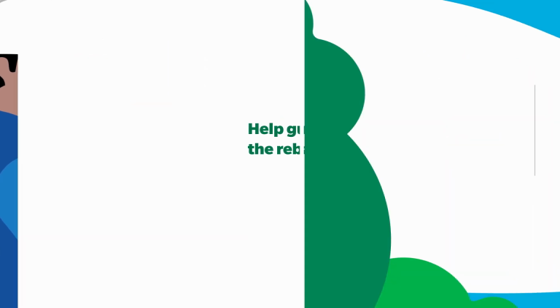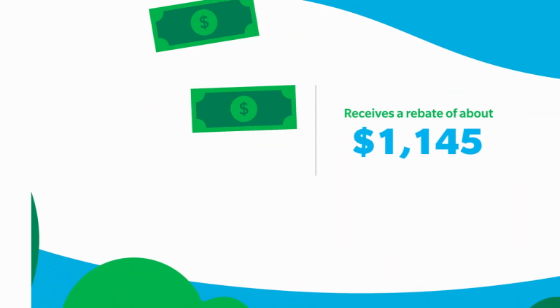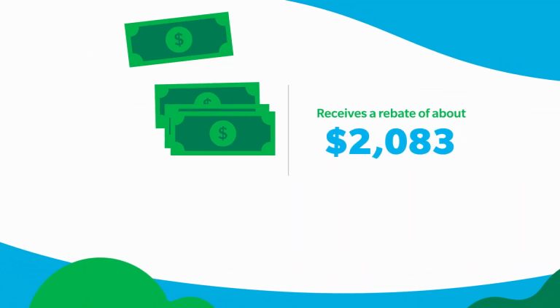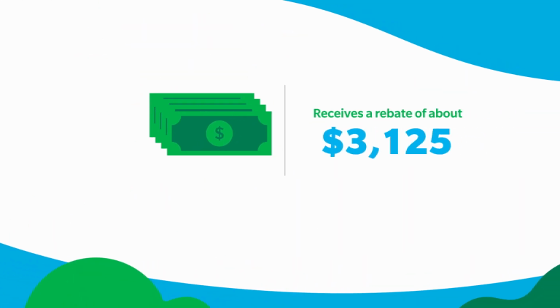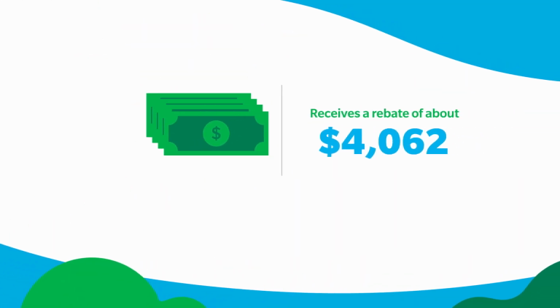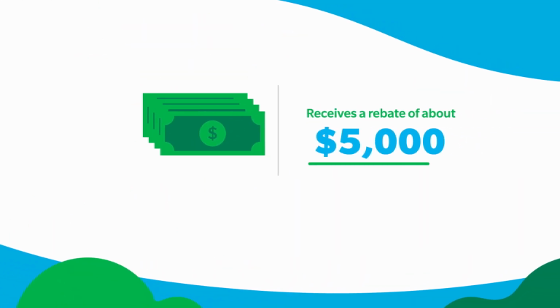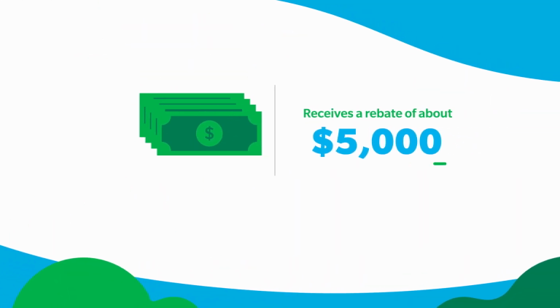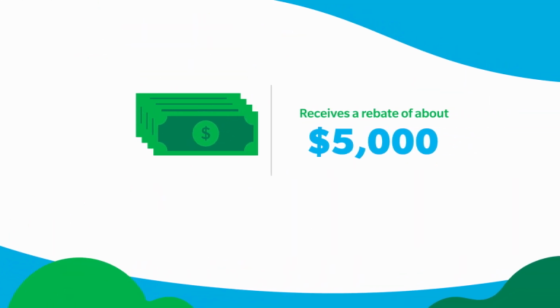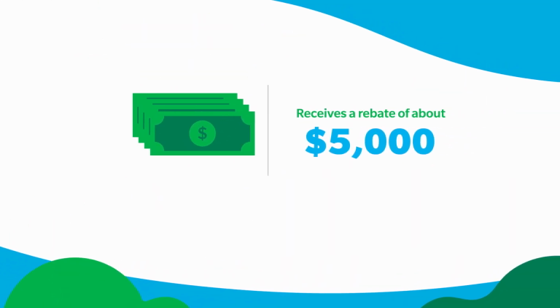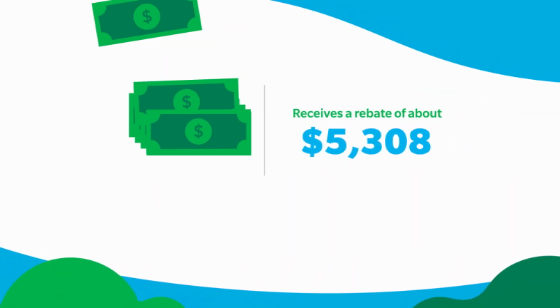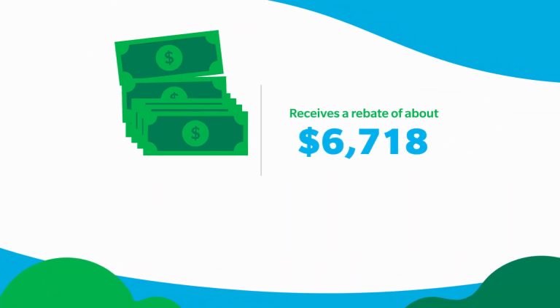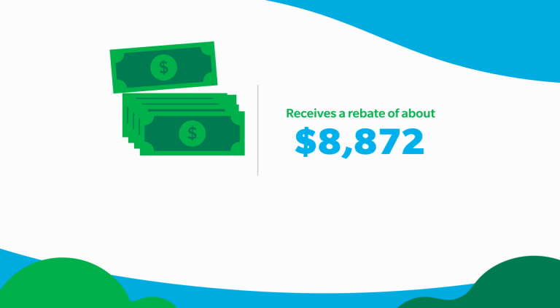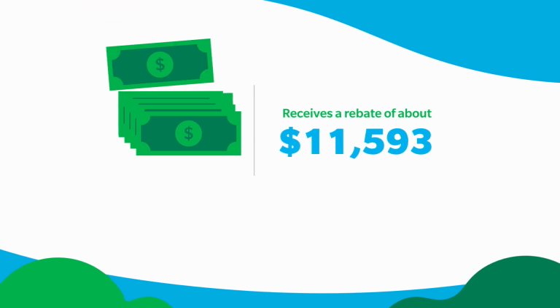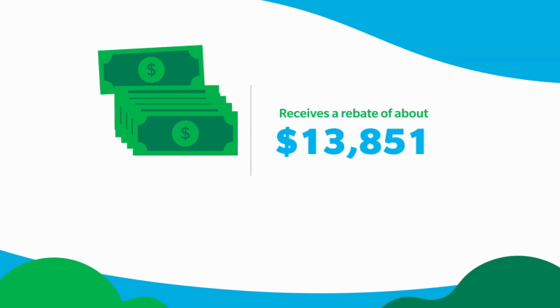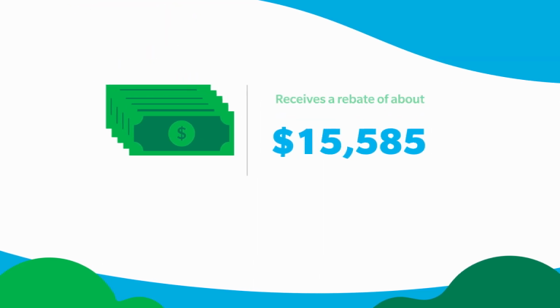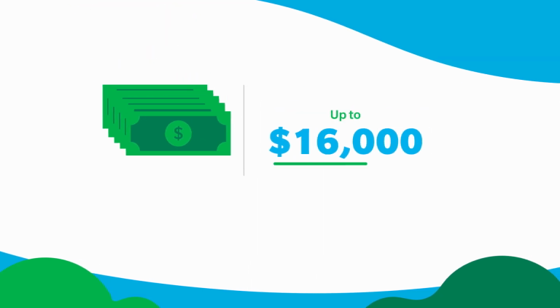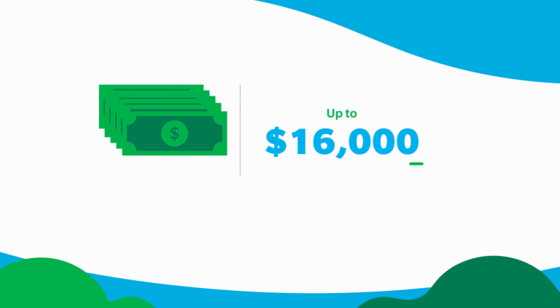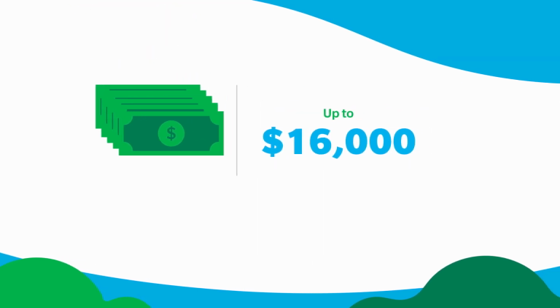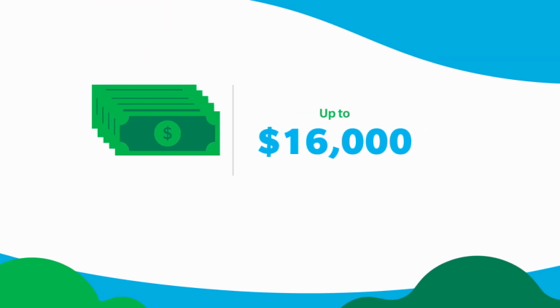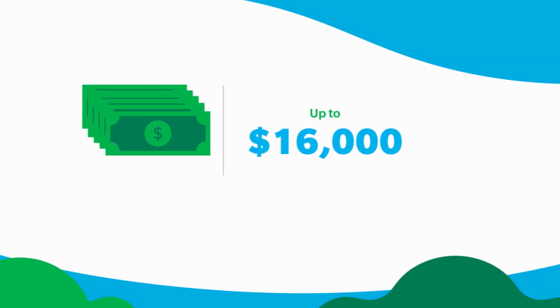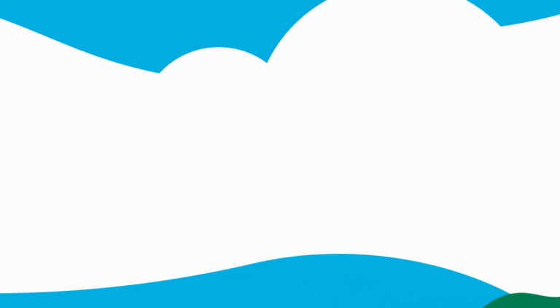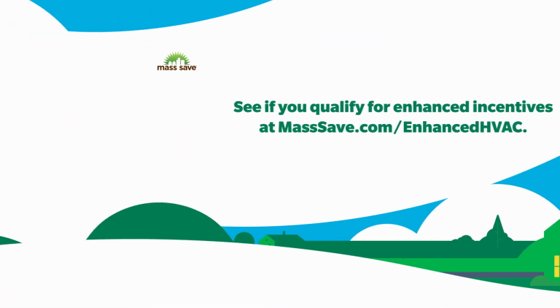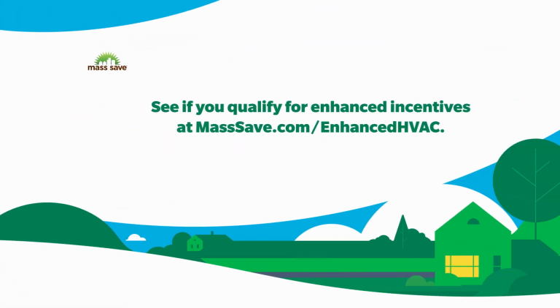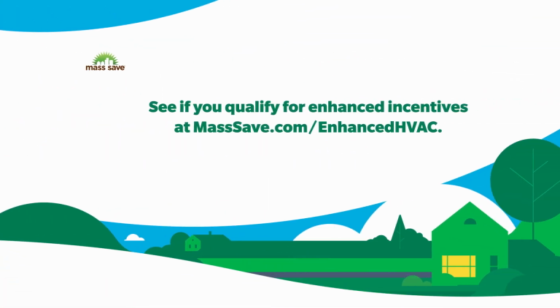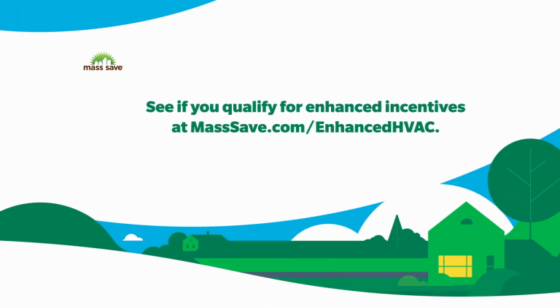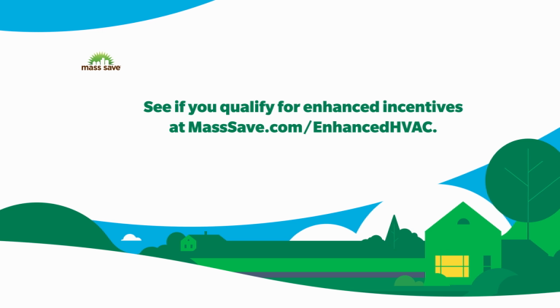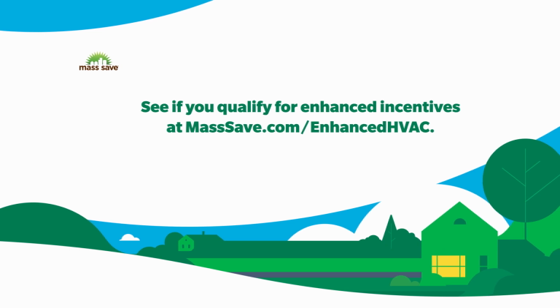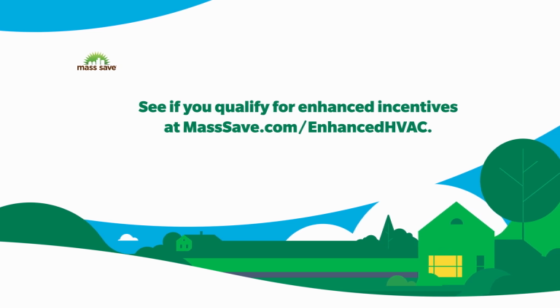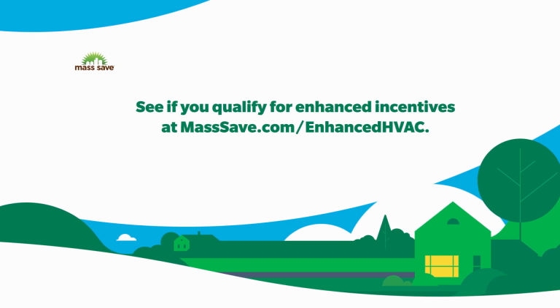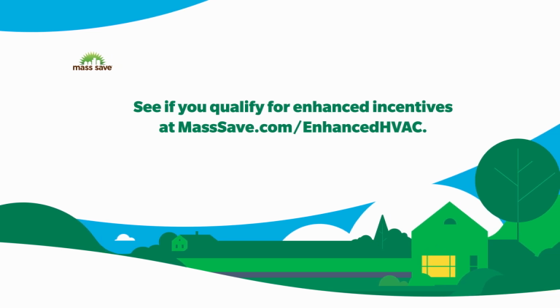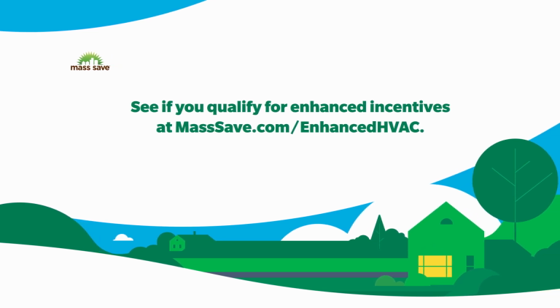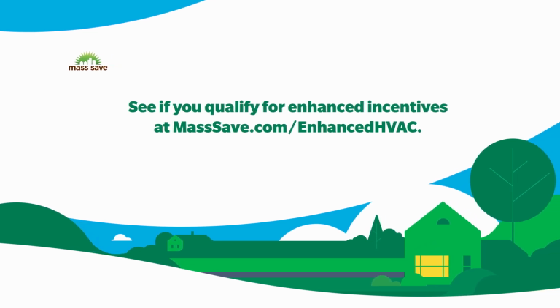The average customer receives a rebate of about $5,000. Some customers could receive significantly more, up to $16,000. See if you qualify for enhanced incentives at masssave.com/enhanced-HVAC.